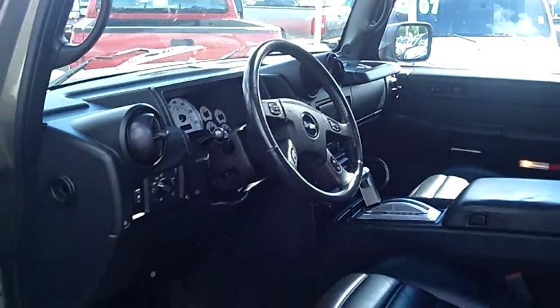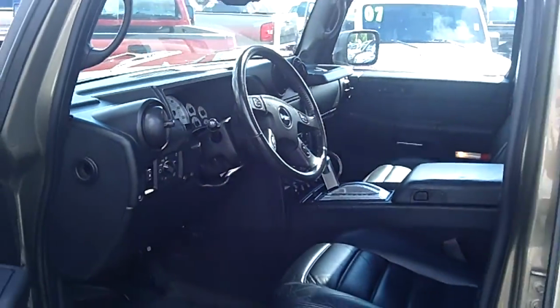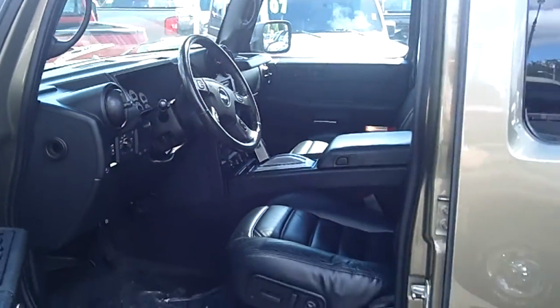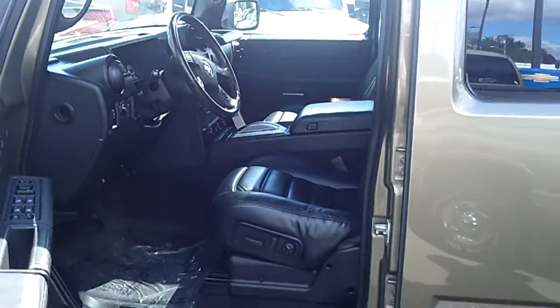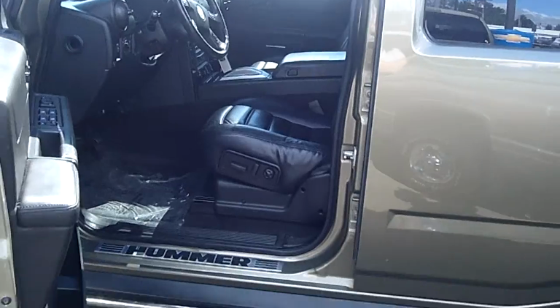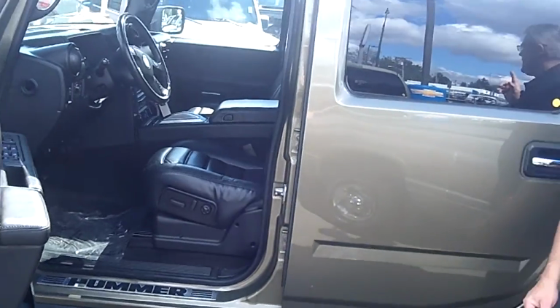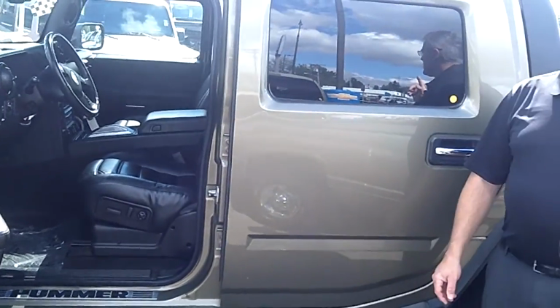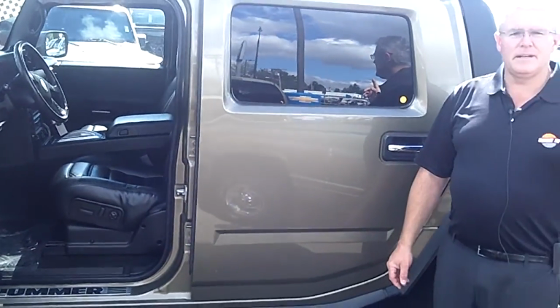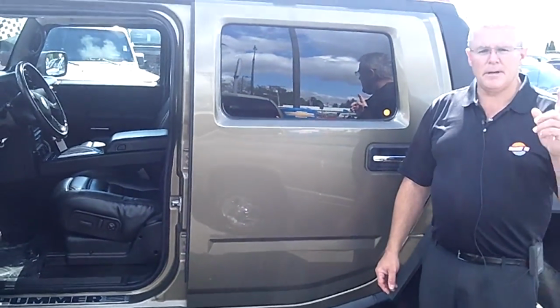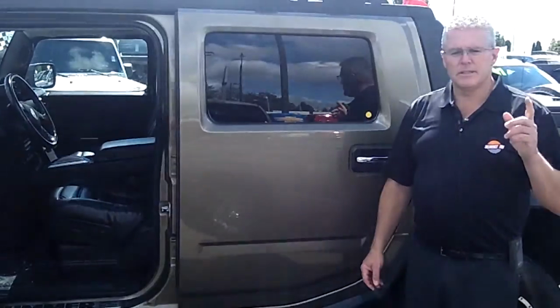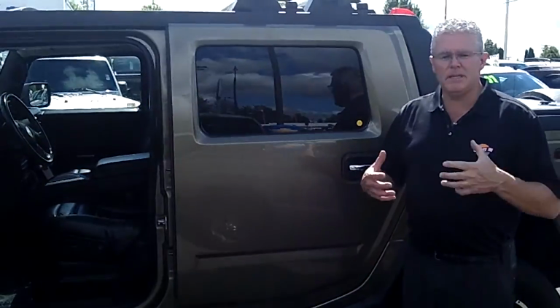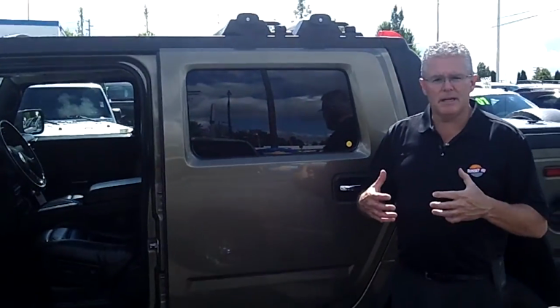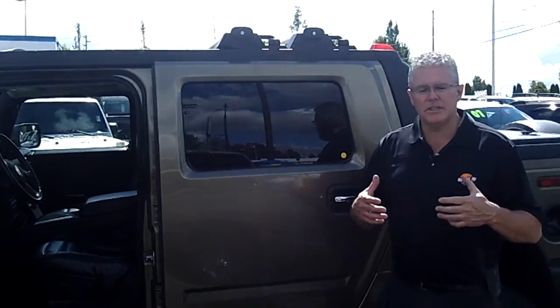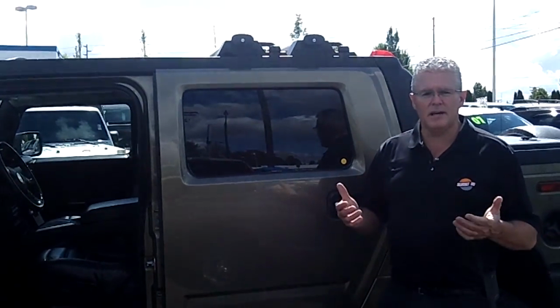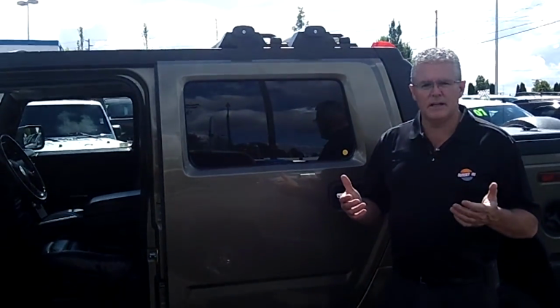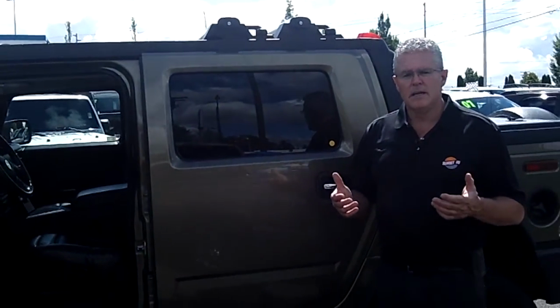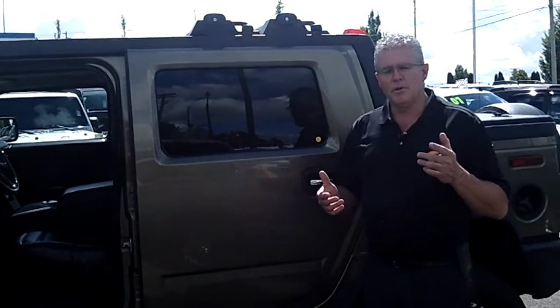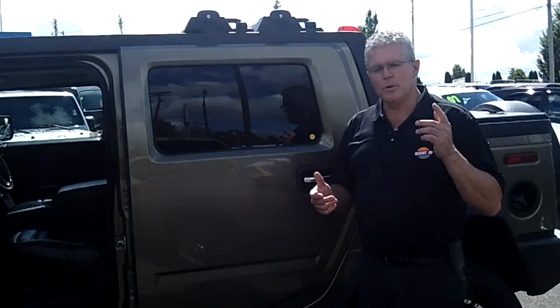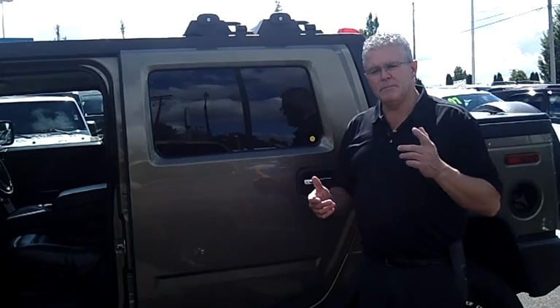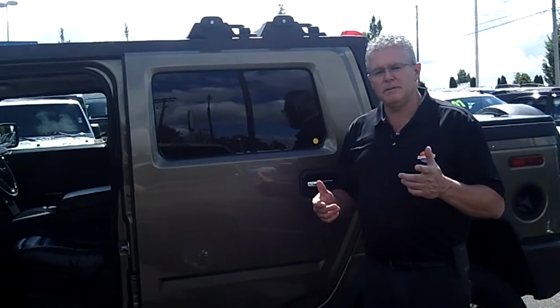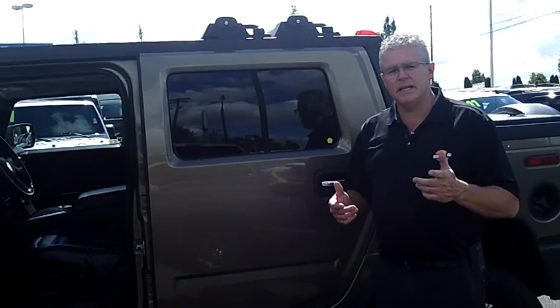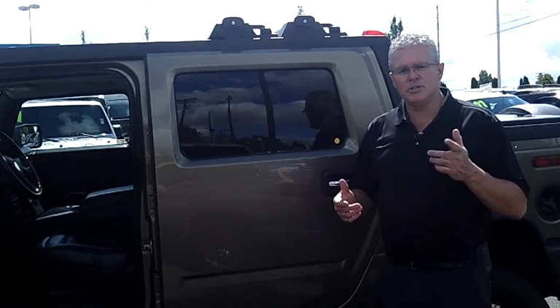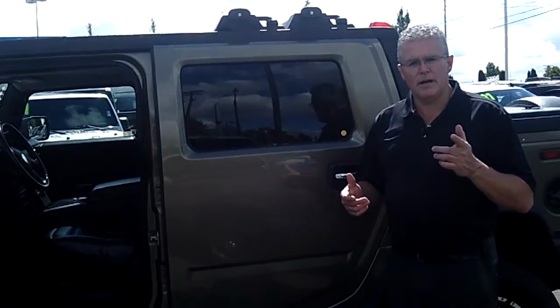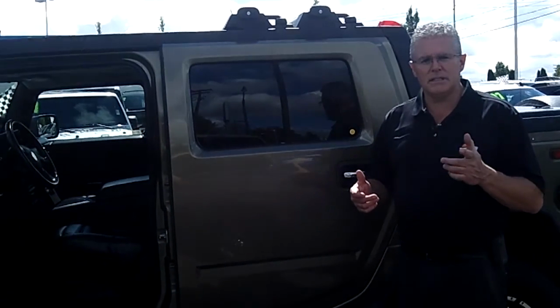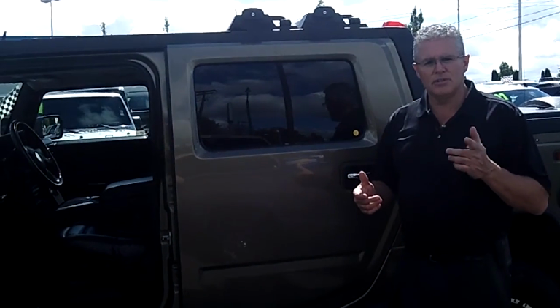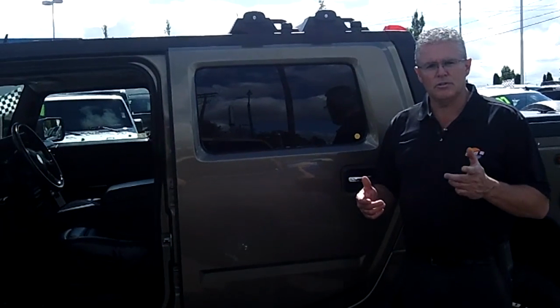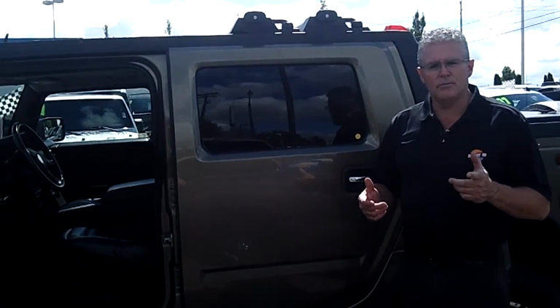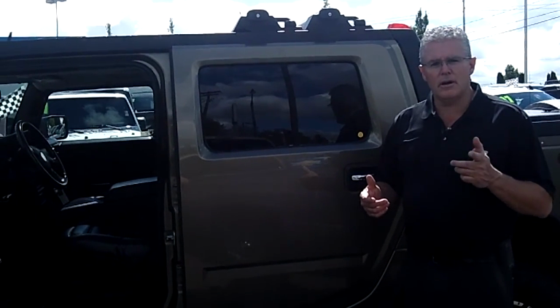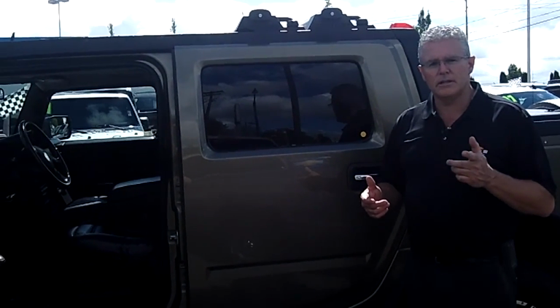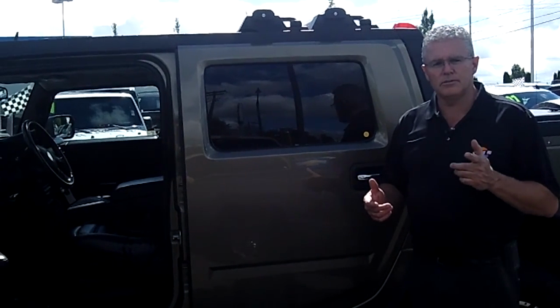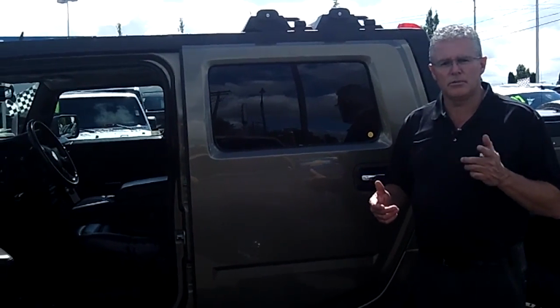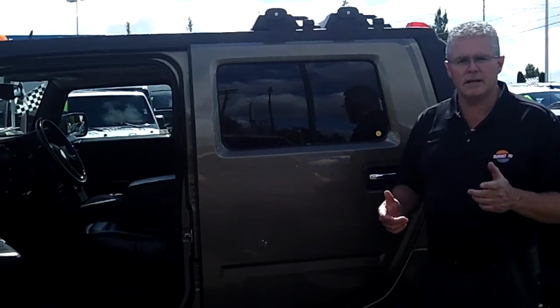Call me at the number on the screen above for today's discounted internet price. Send me an email. Check us out online. But most importantly, come in and see me today so I can show you how easy it is for you to drive home the car or truck of your dreams right now.